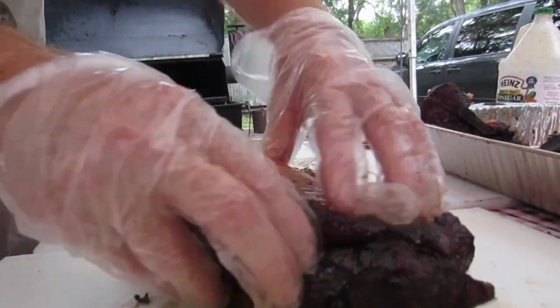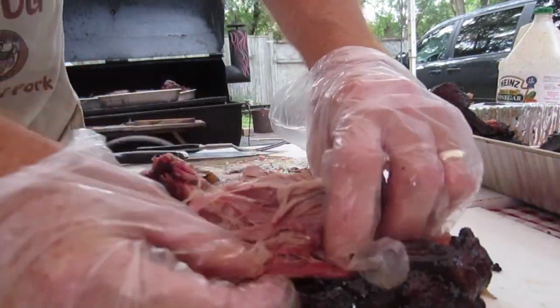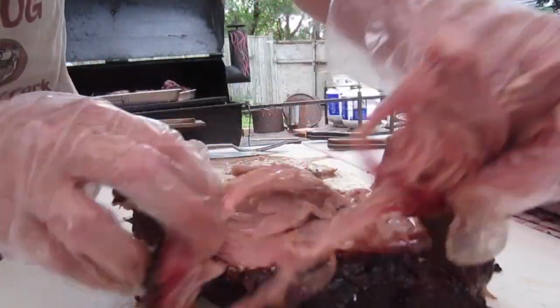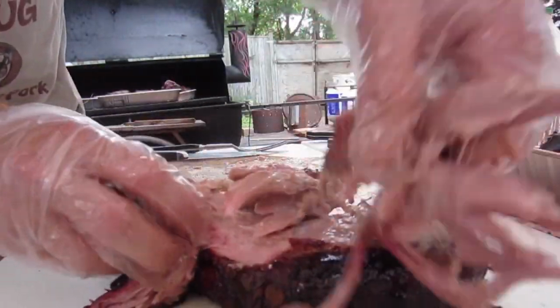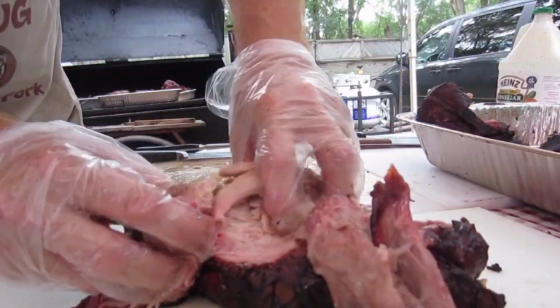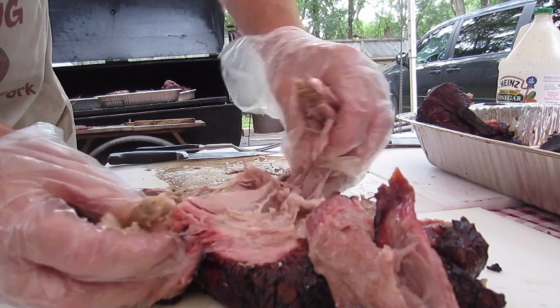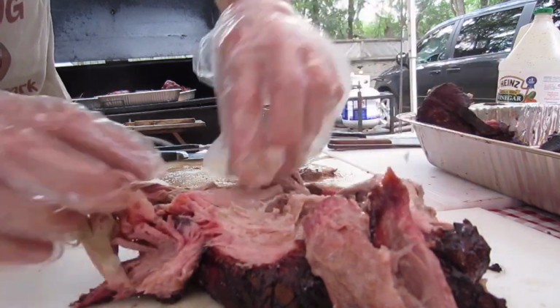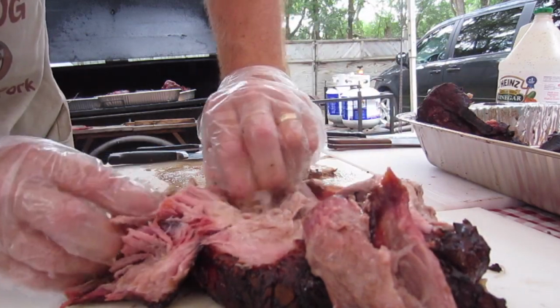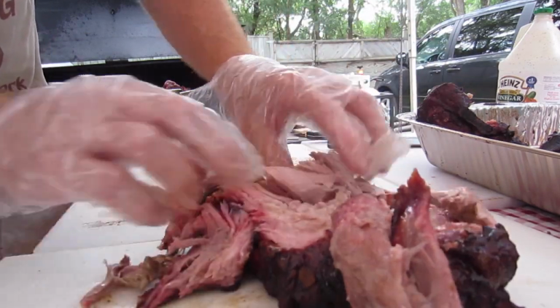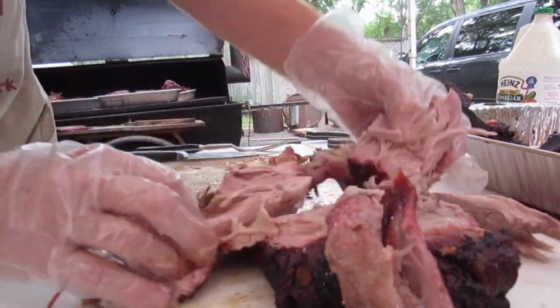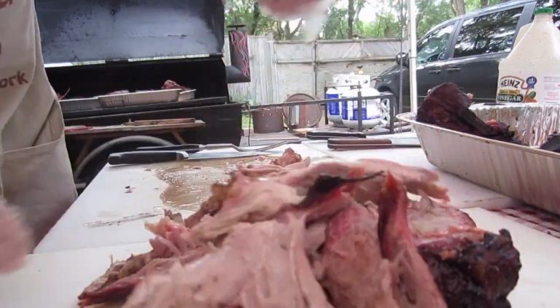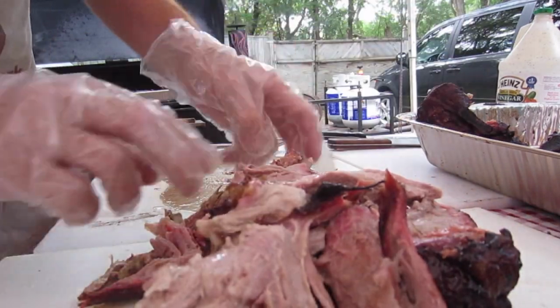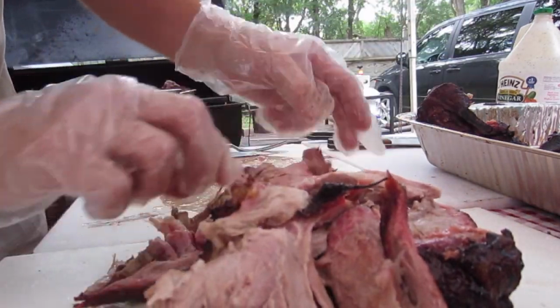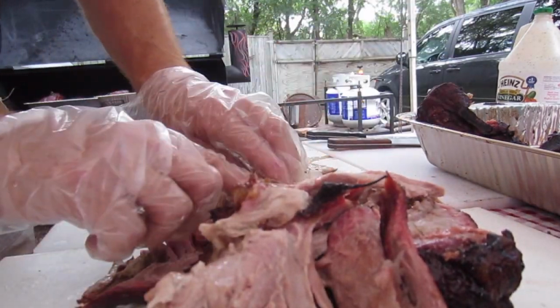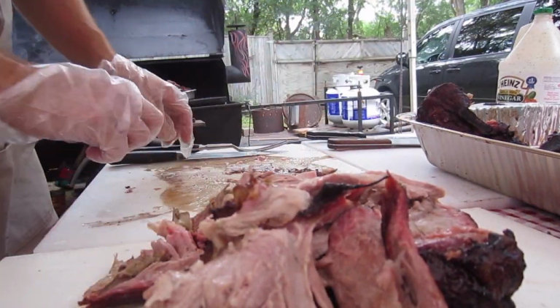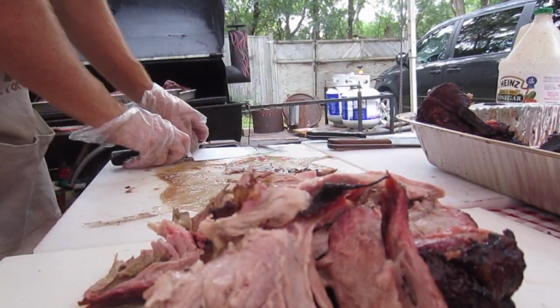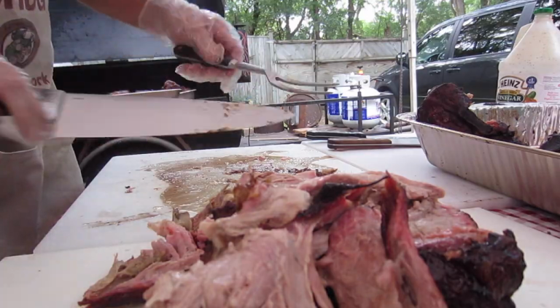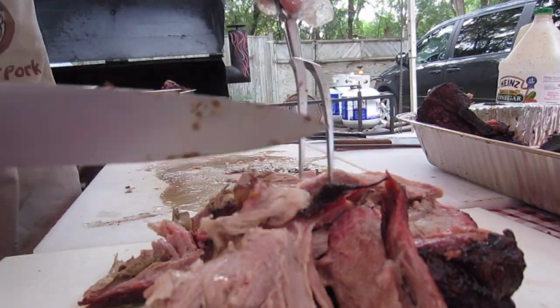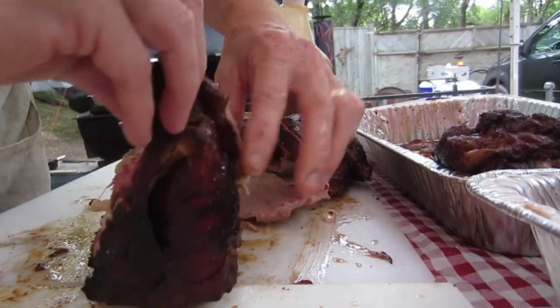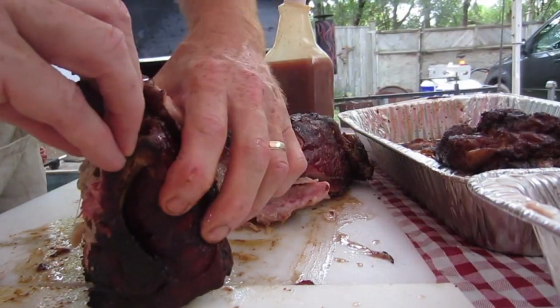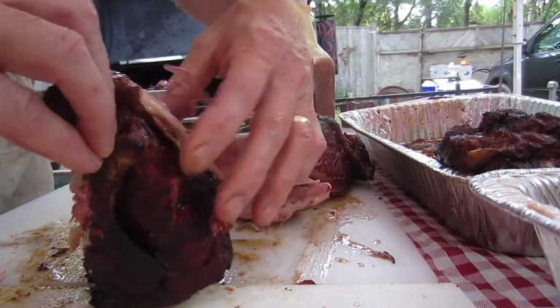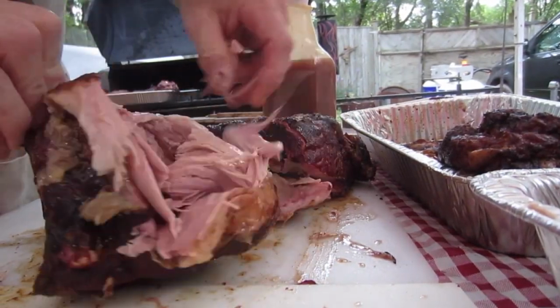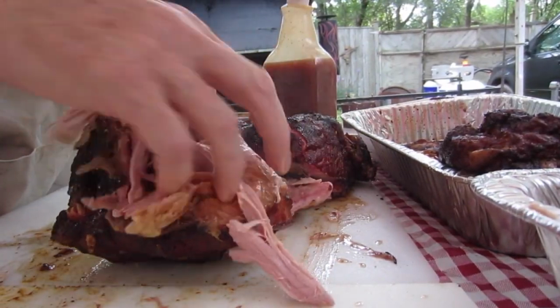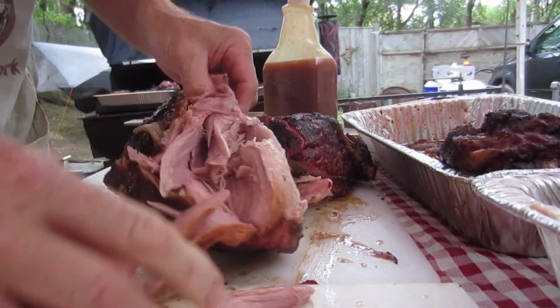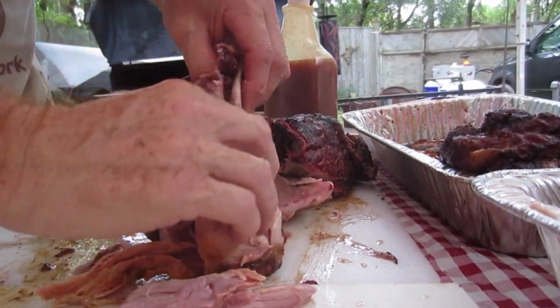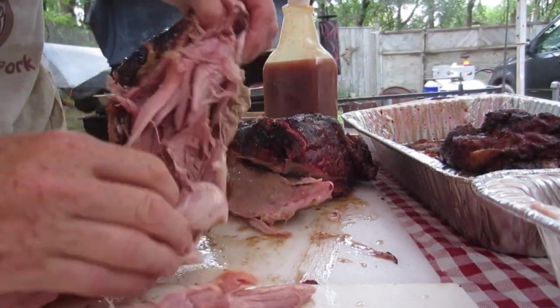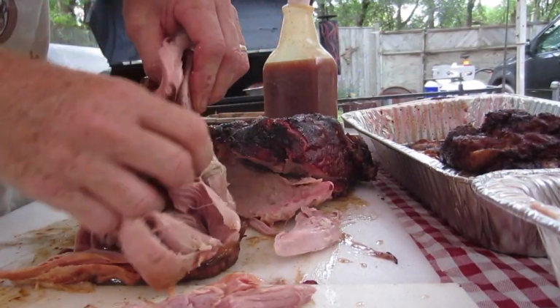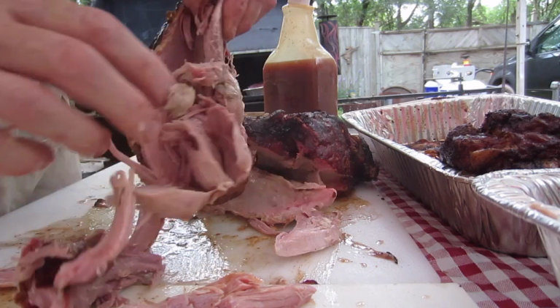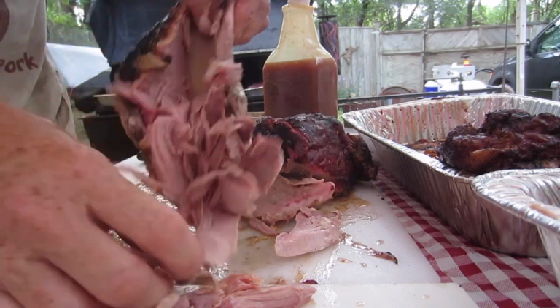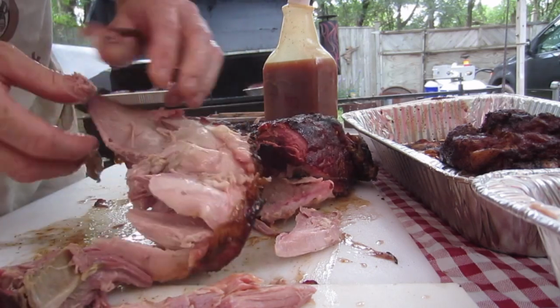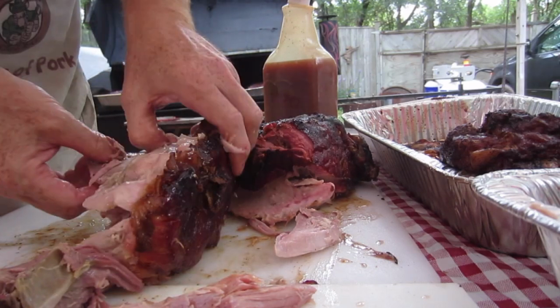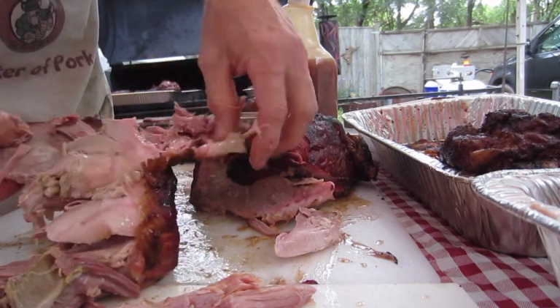Oh yeah! Look at this — oh, it's just falling apart. Woo-hoo-hoo! Look at that, baby. Hot.